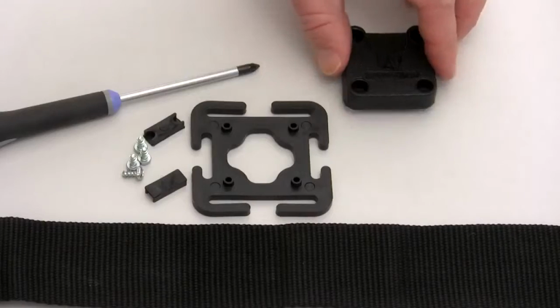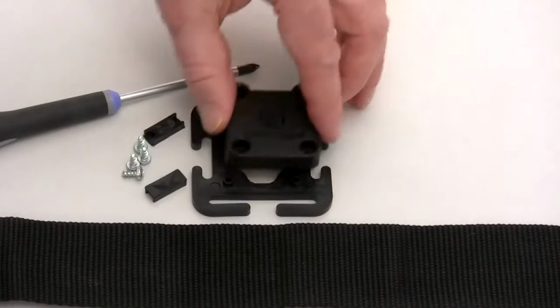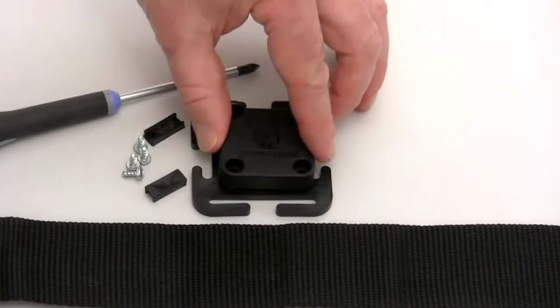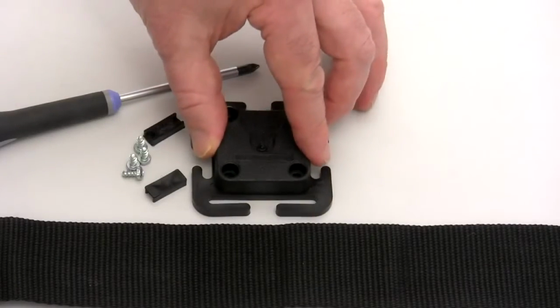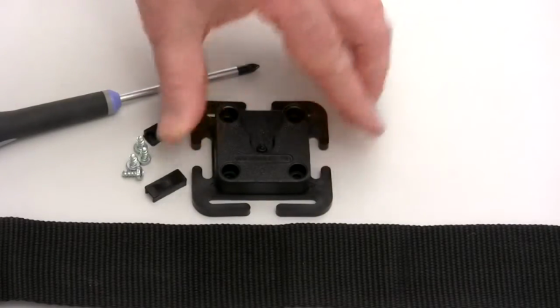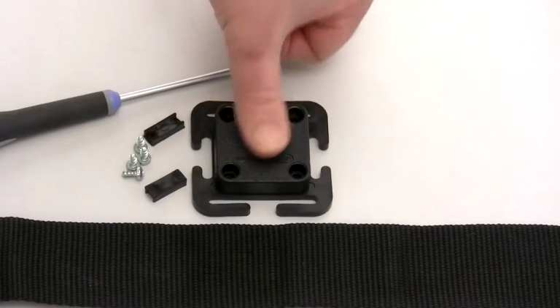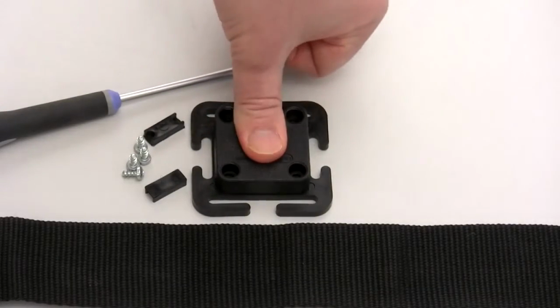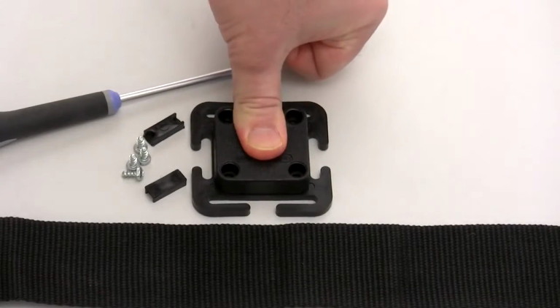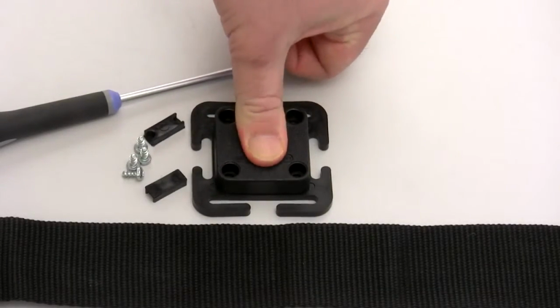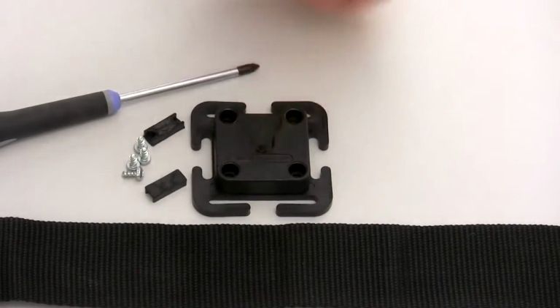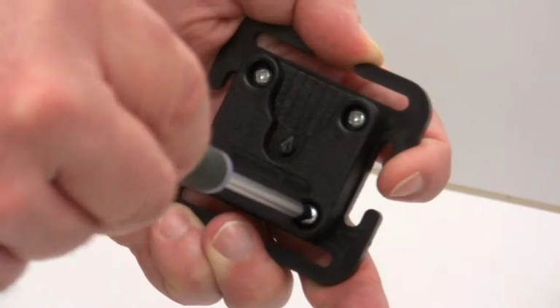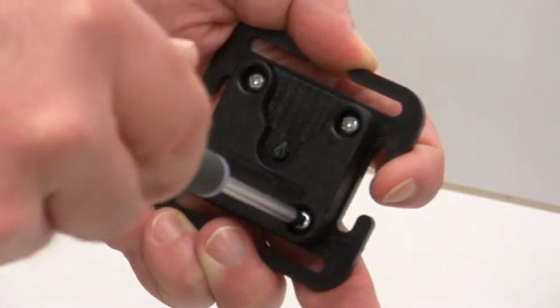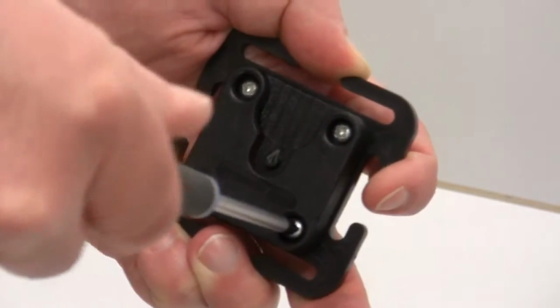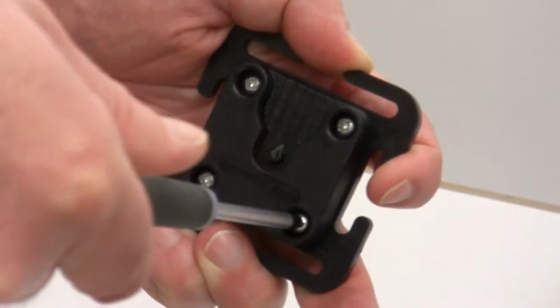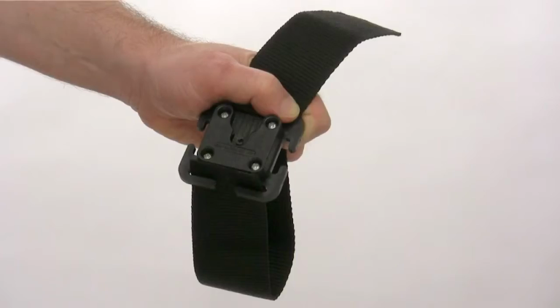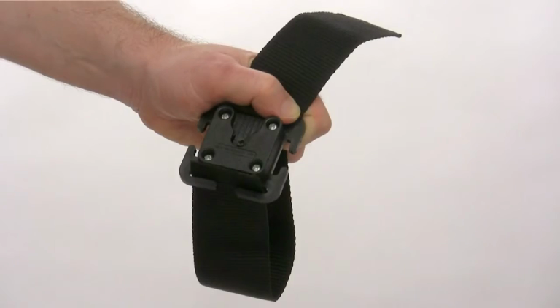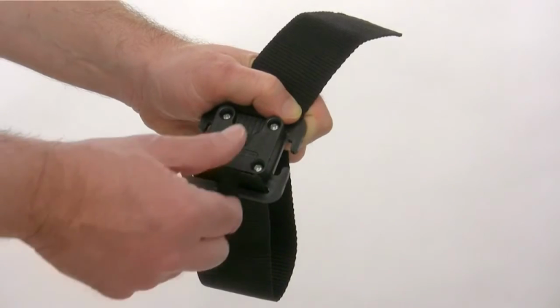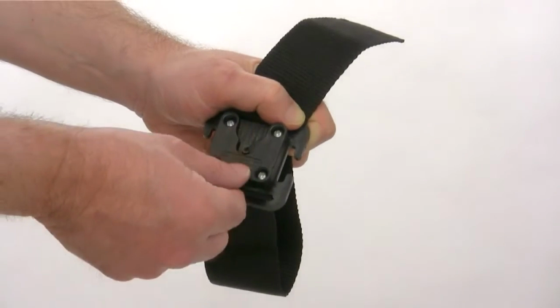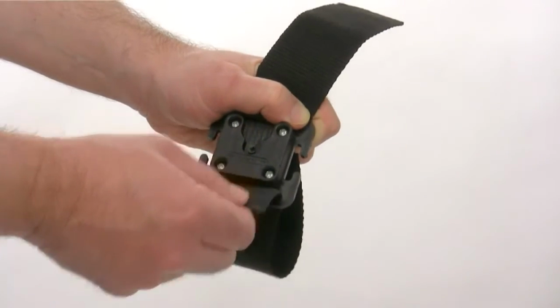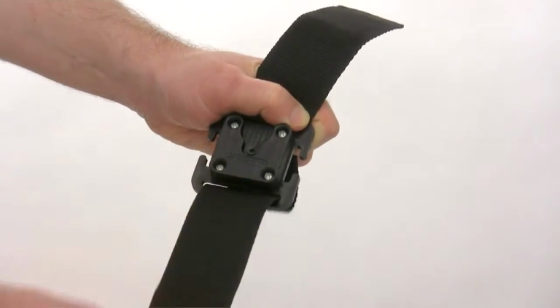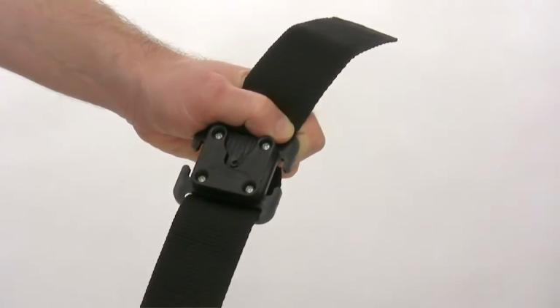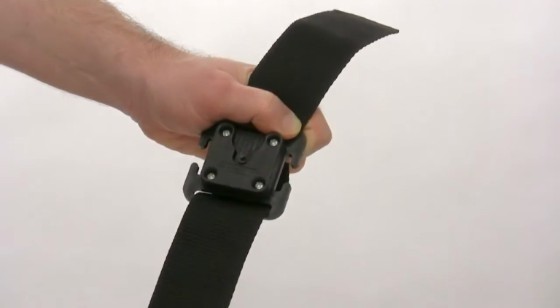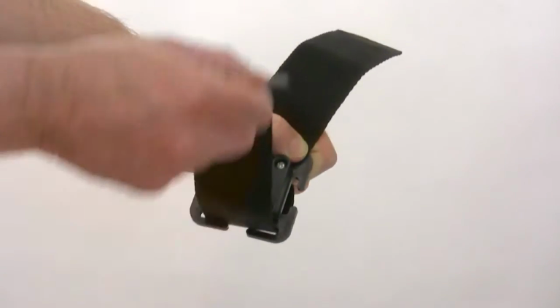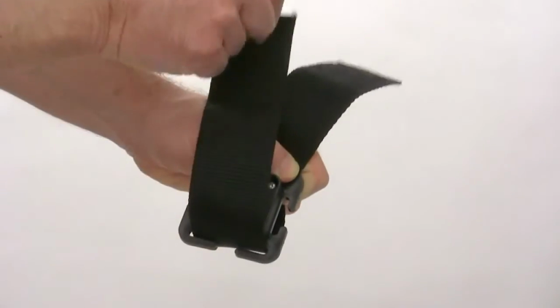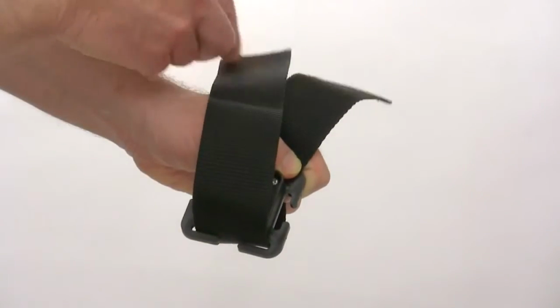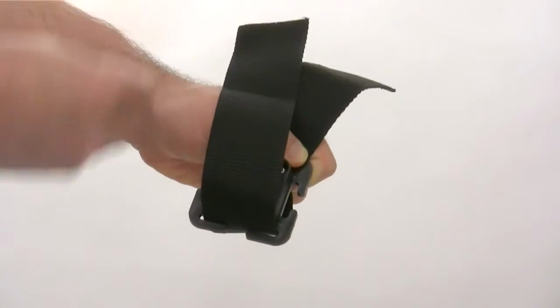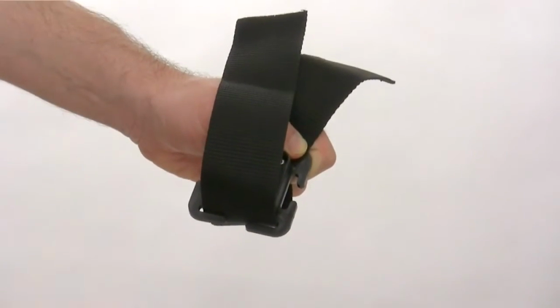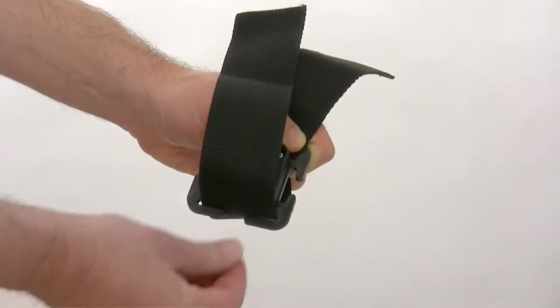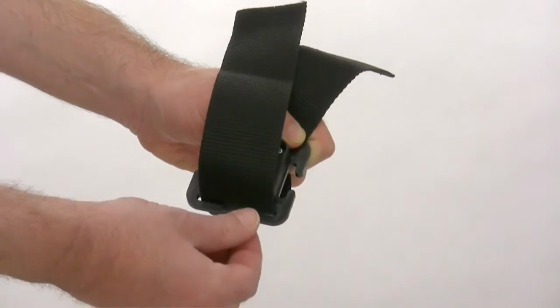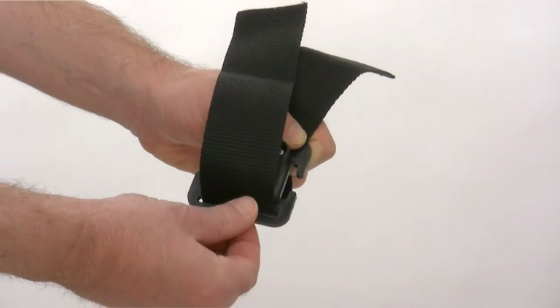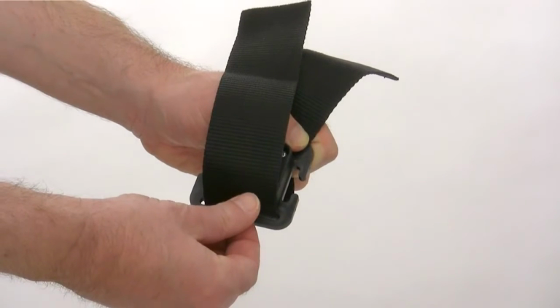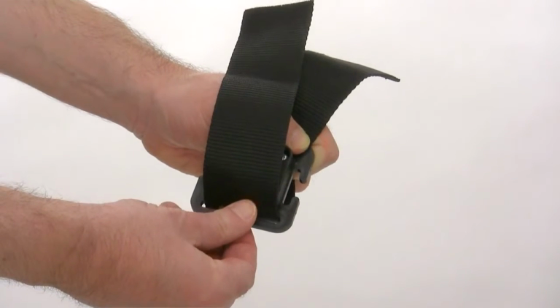Place the dock onto the back plate, then push together and screw the dock into place. Push the webbing through the slots and then use the two keepers to close the gaps off by pushing them into place.